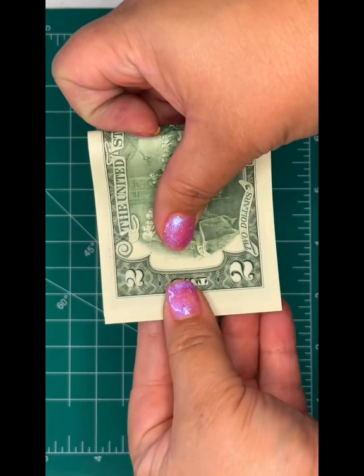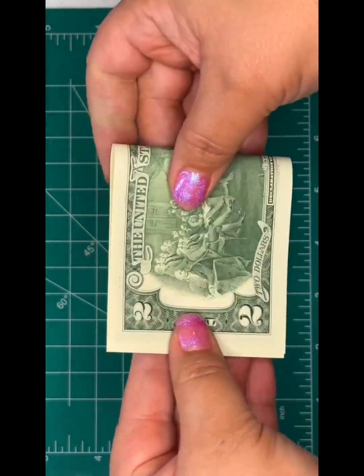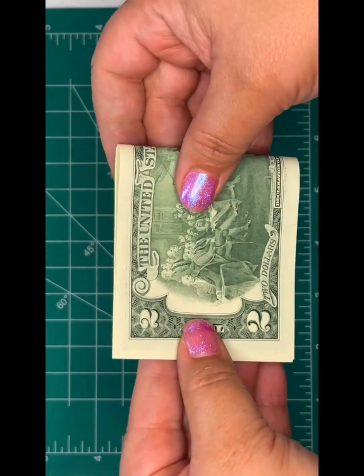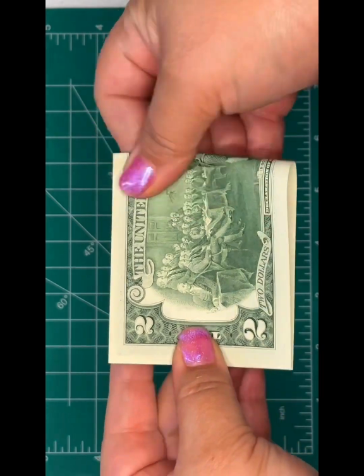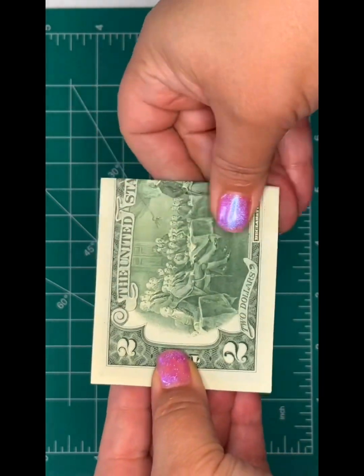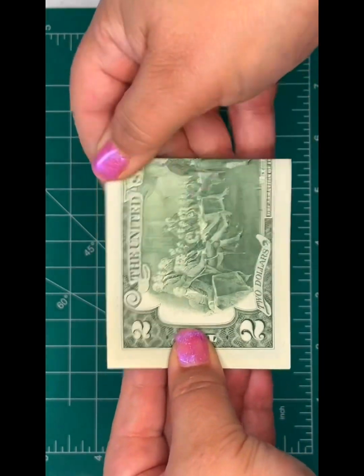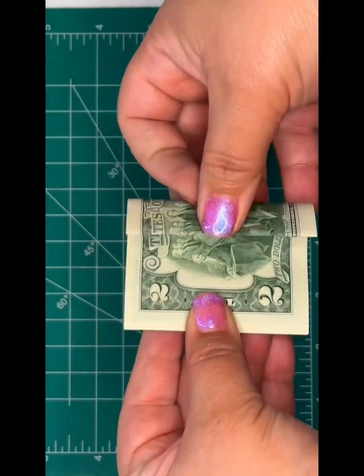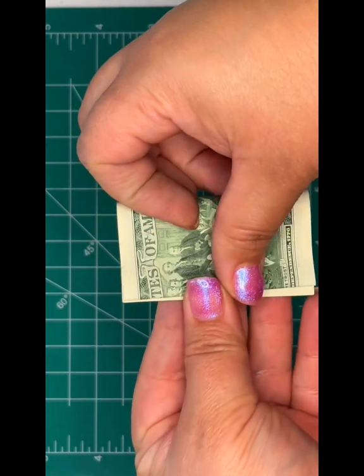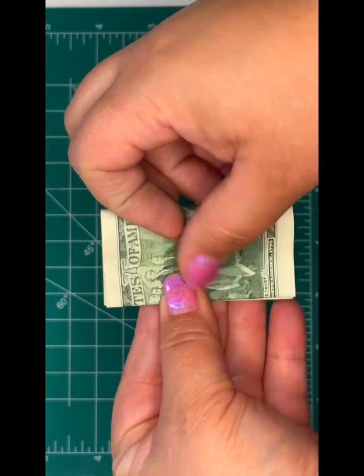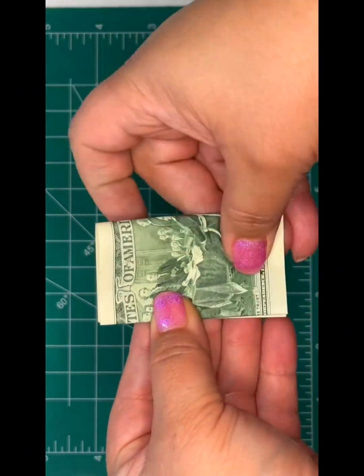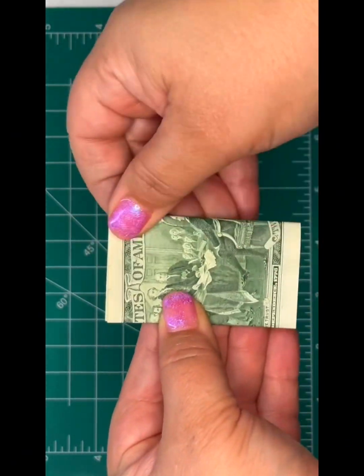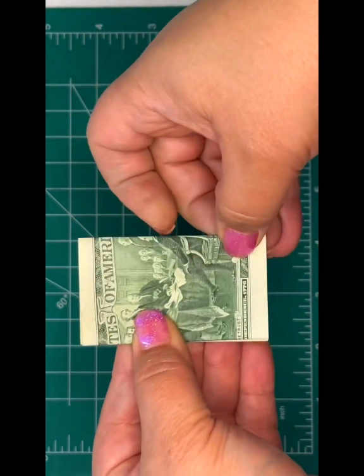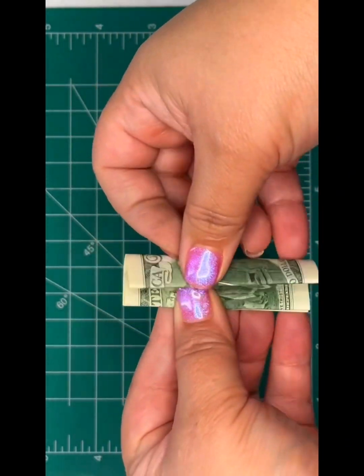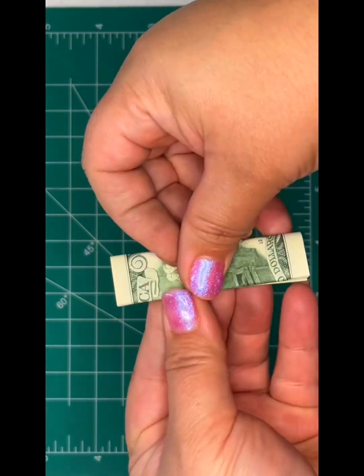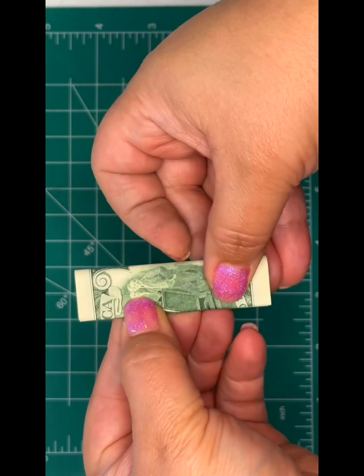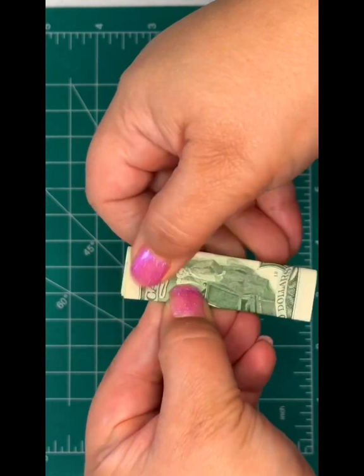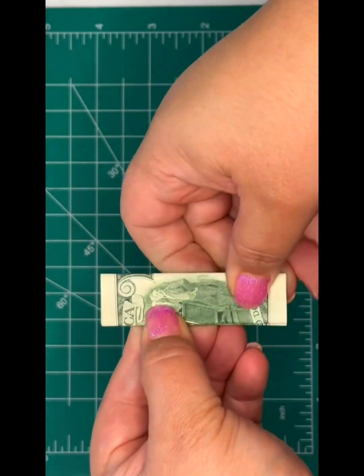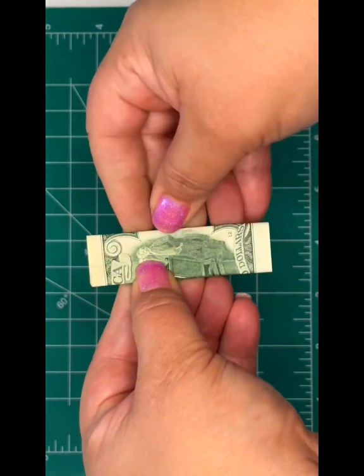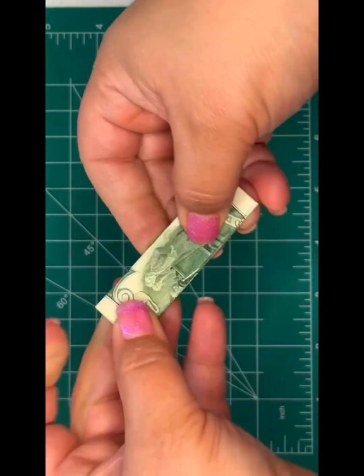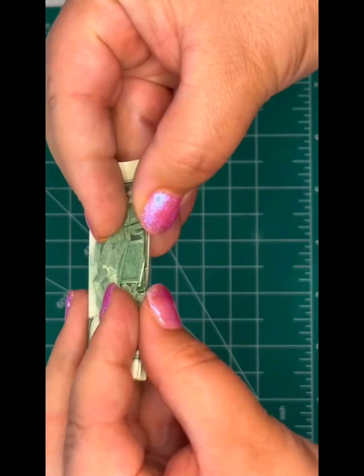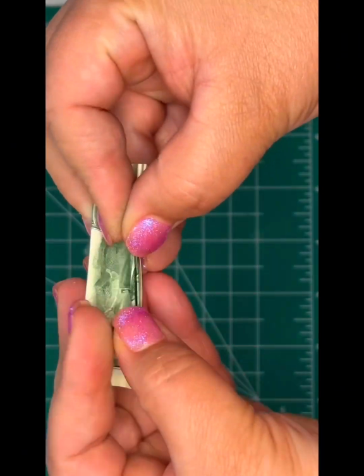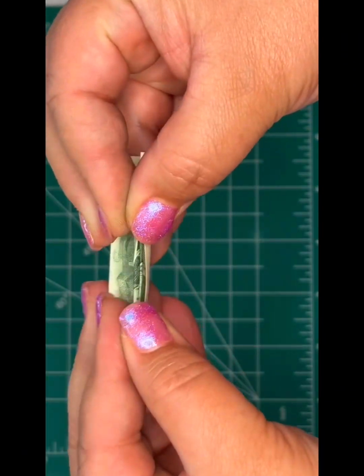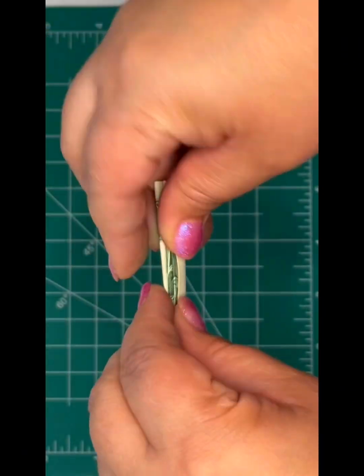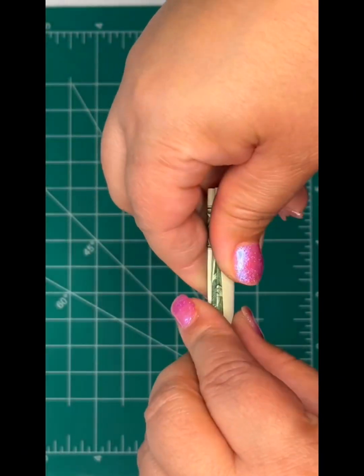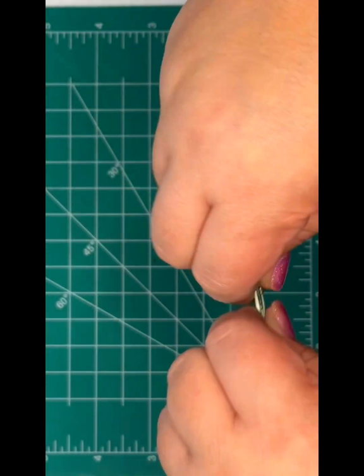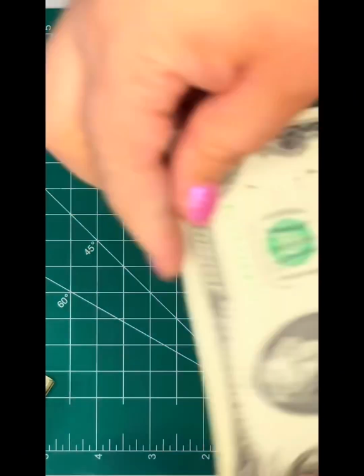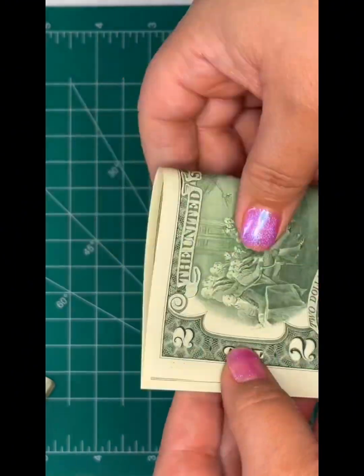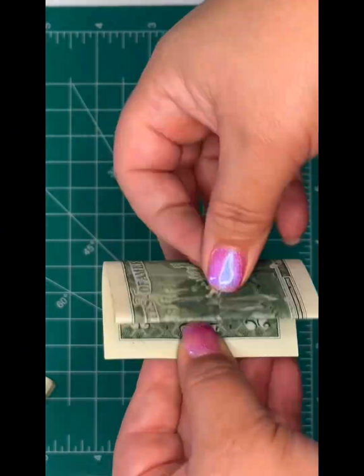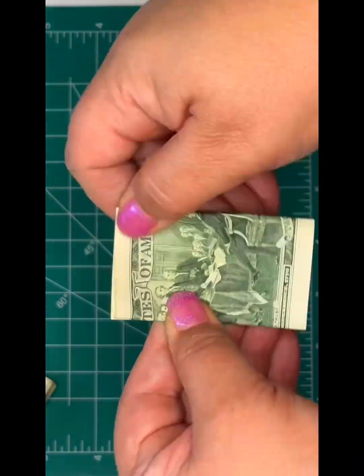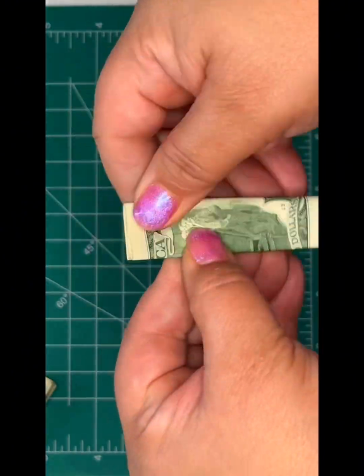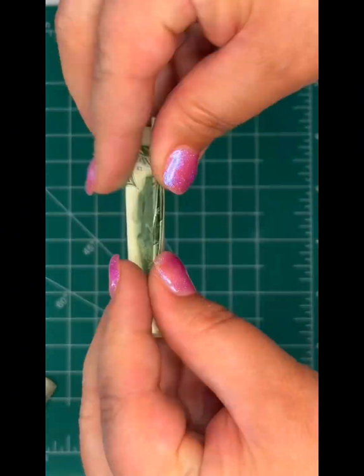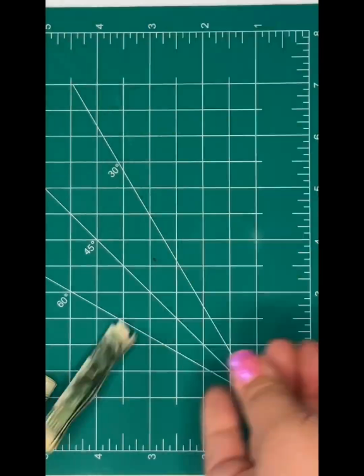We're going to fold in half, and then fold in half, and then fold in half — I think you get the point. Now fold in half one more time. We're just making creases so that when we fold it into an accordion, it makes it easier.